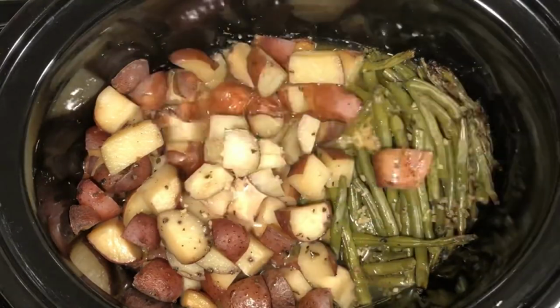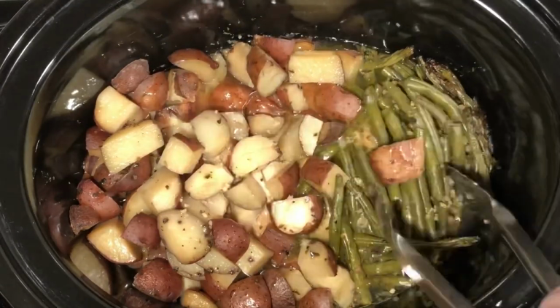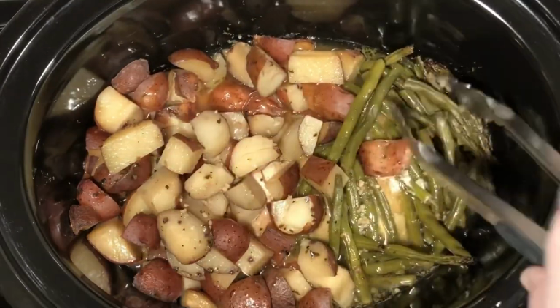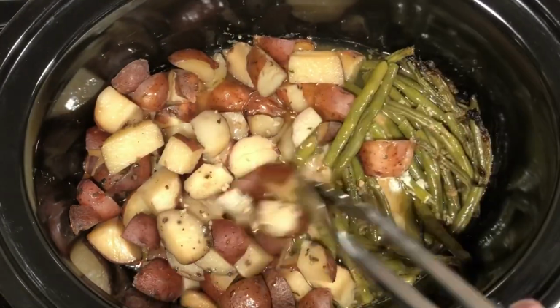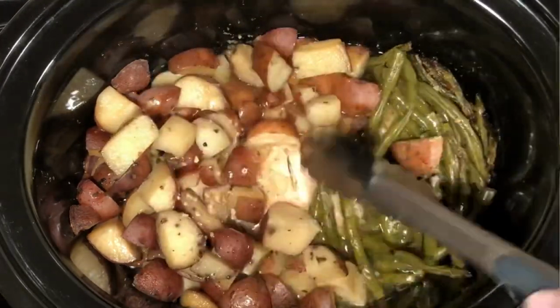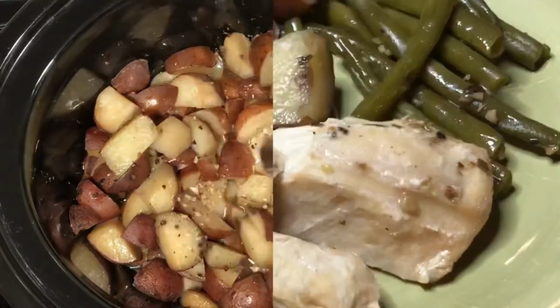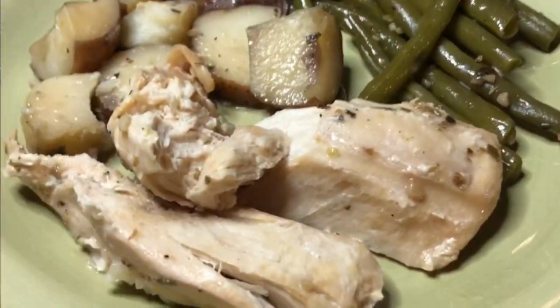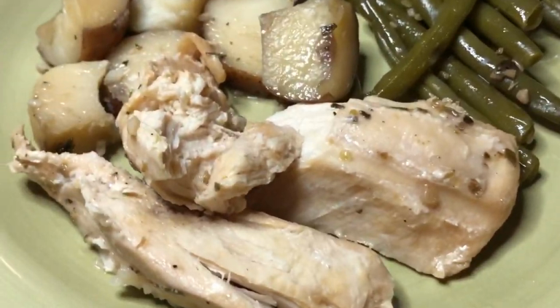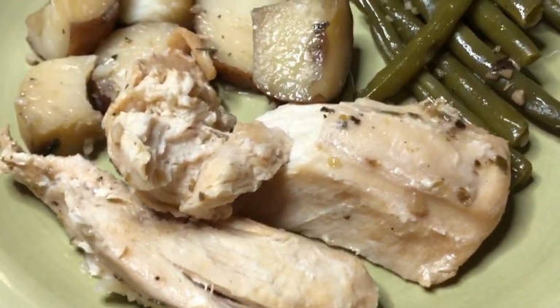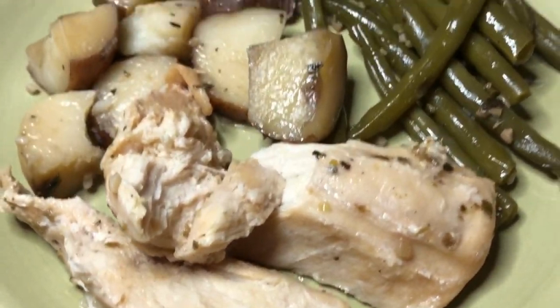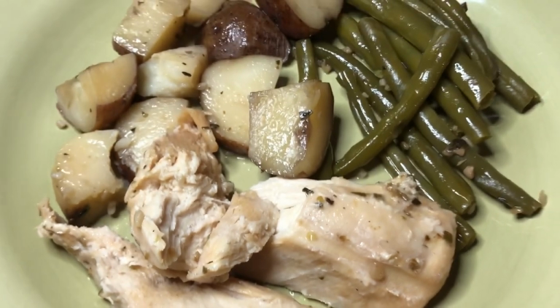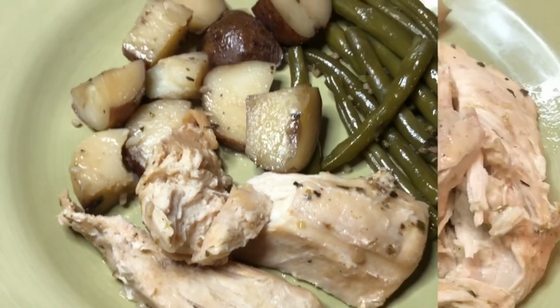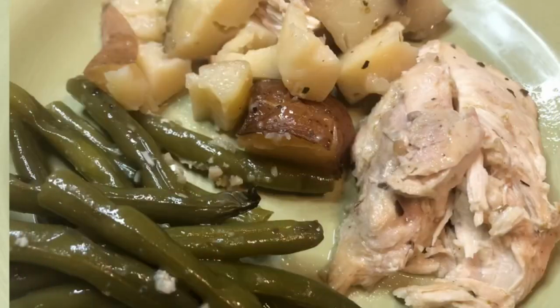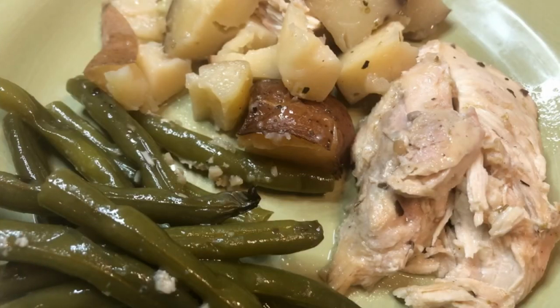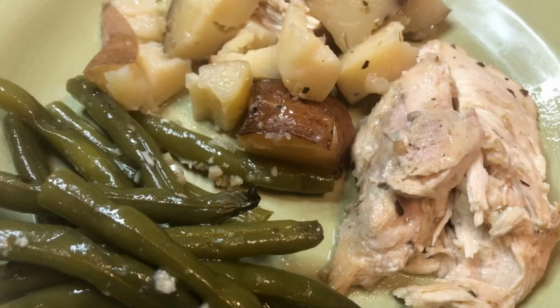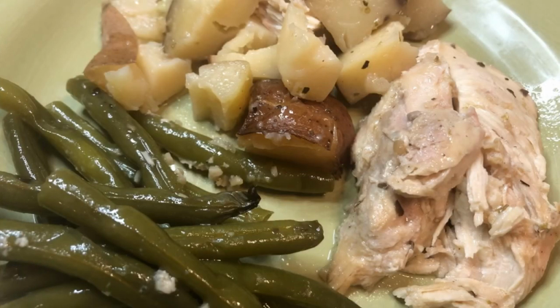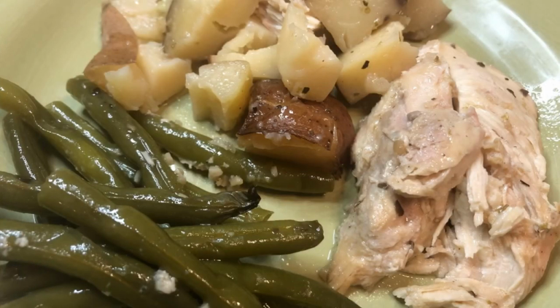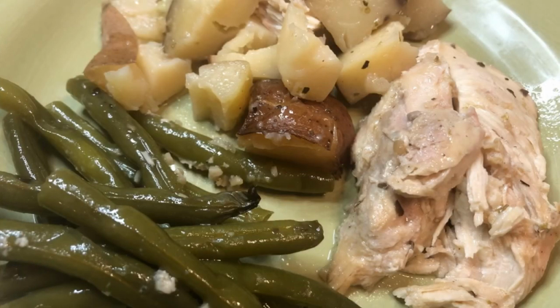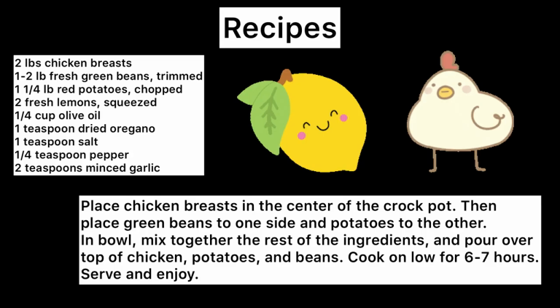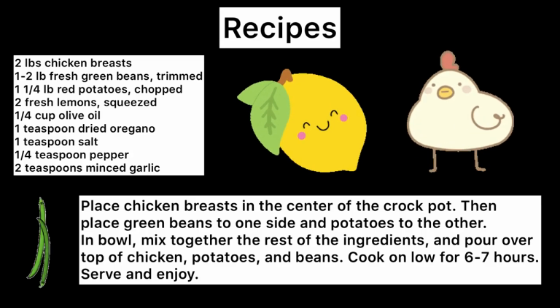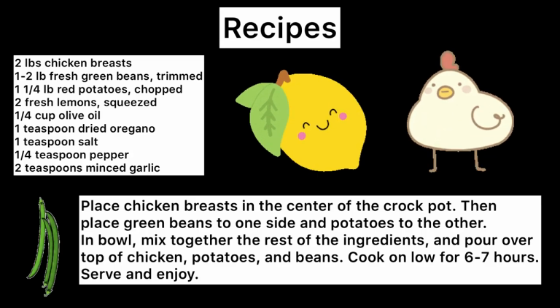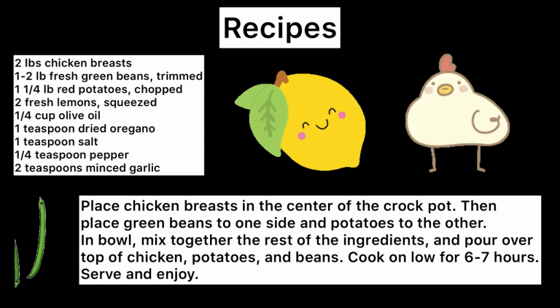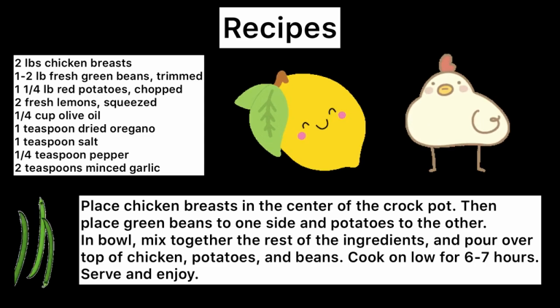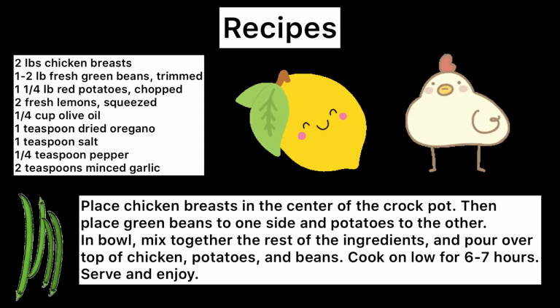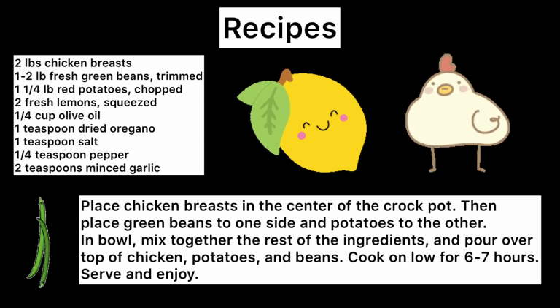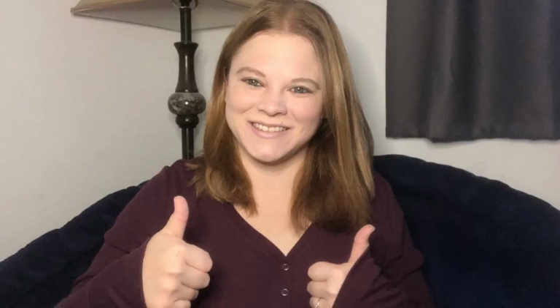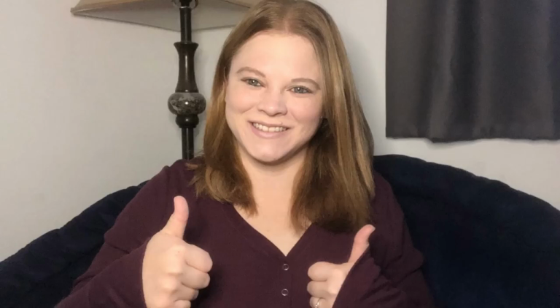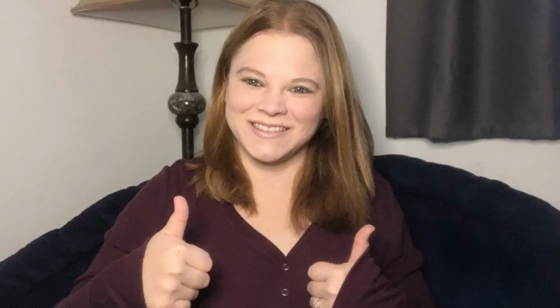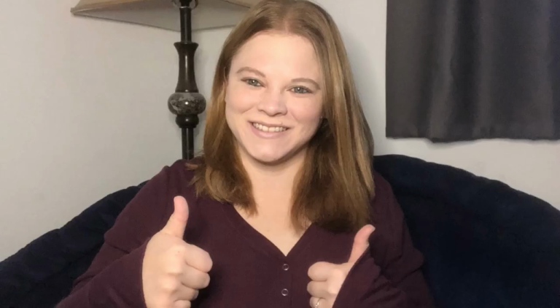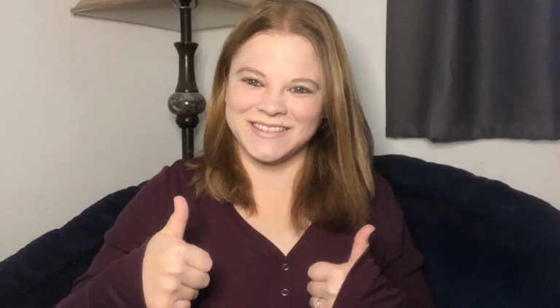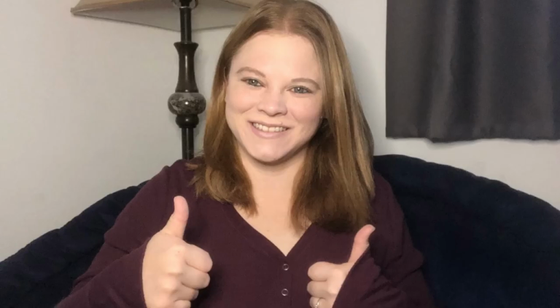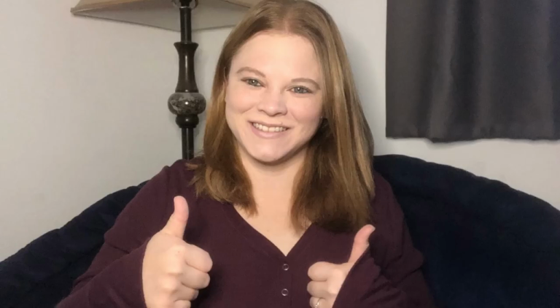Such an easy, simple meal and there's not many ingredients, so I hope you guys enjoy. The recipe is also down in the description below — please like and subscribe, and until next time I'll see you then!